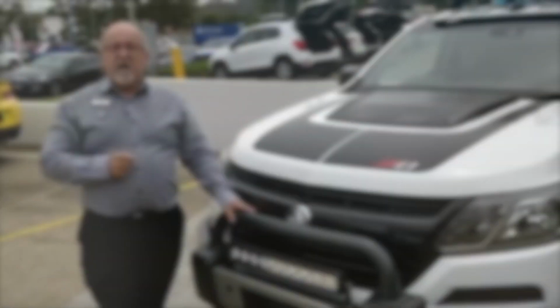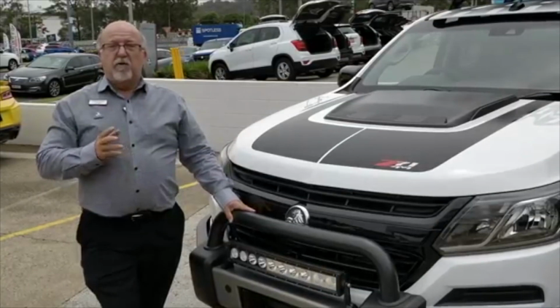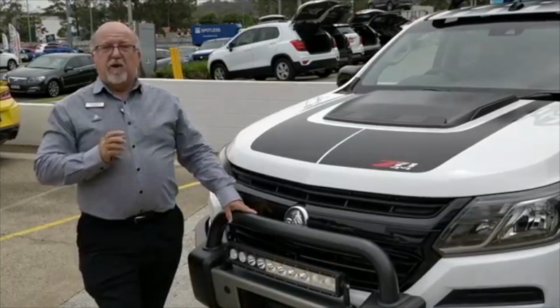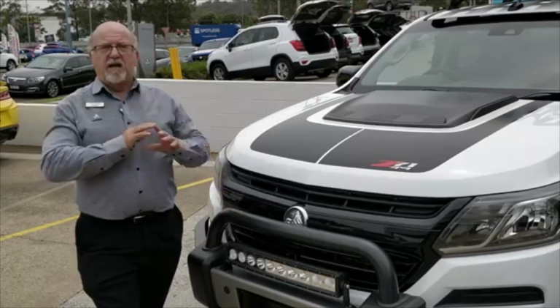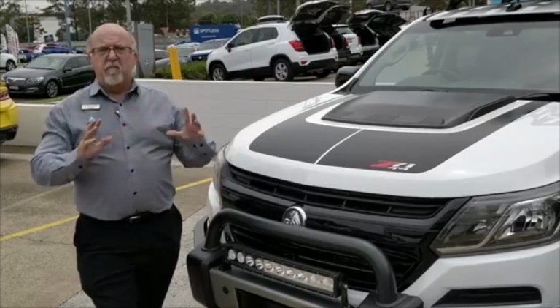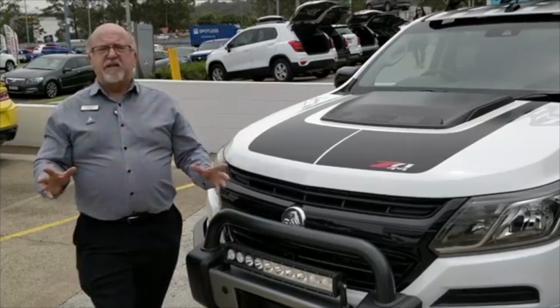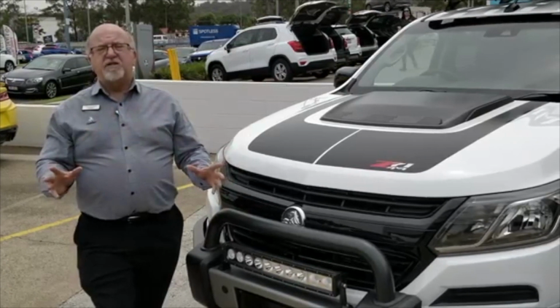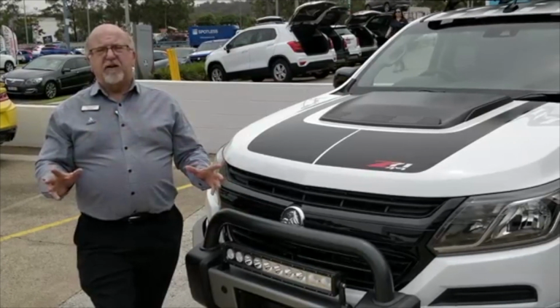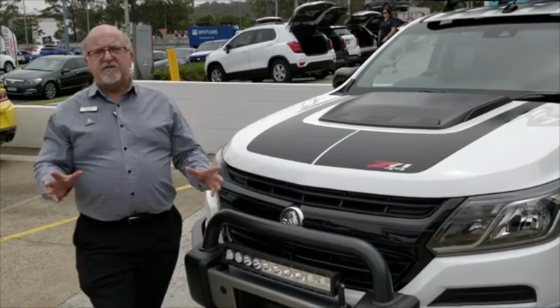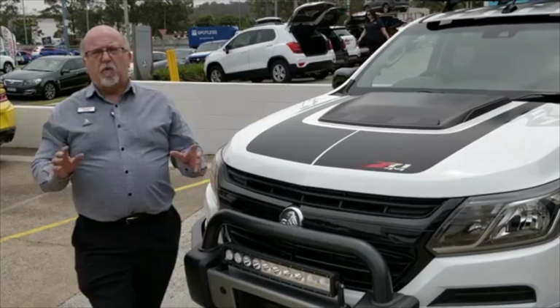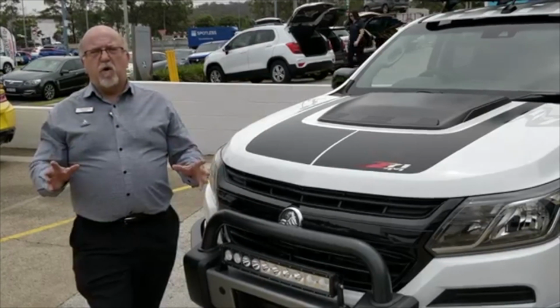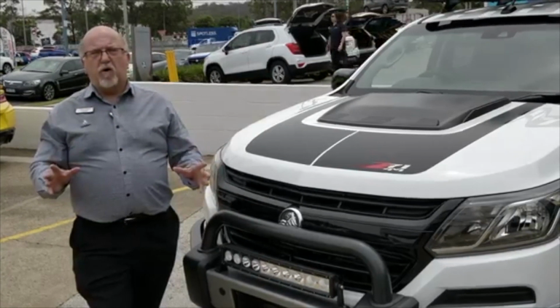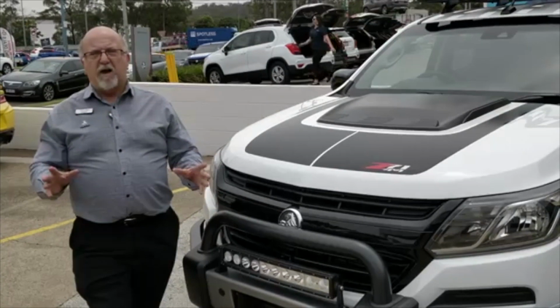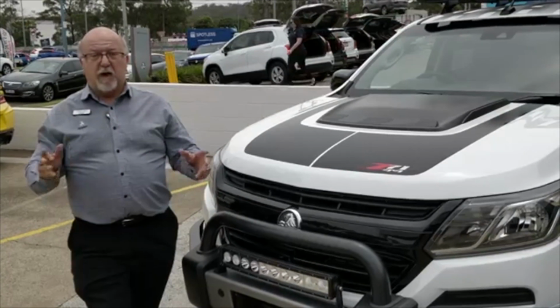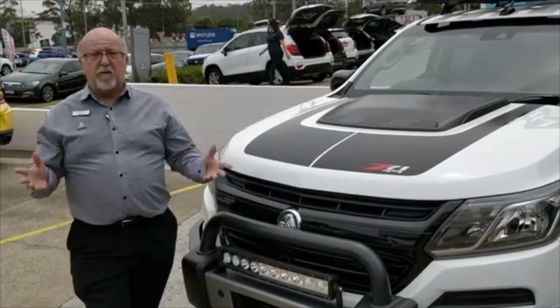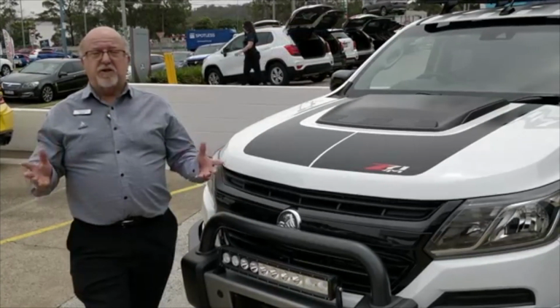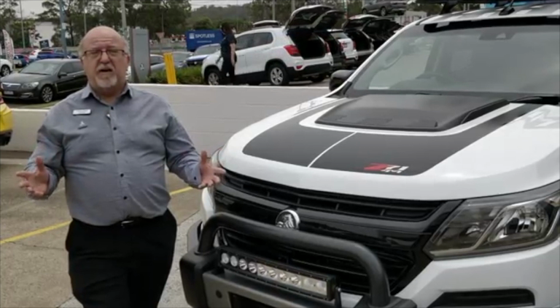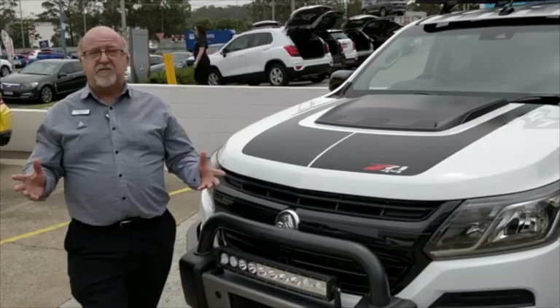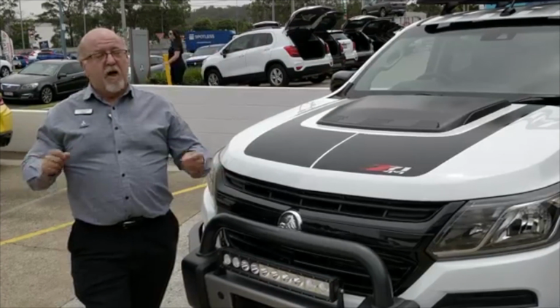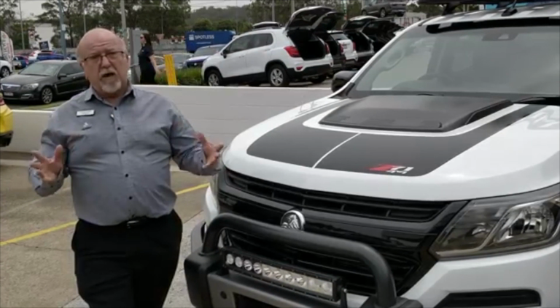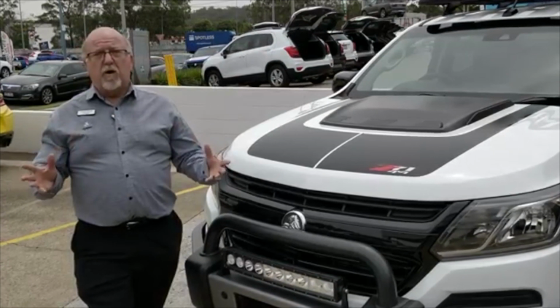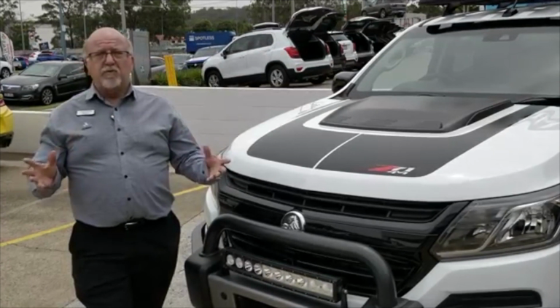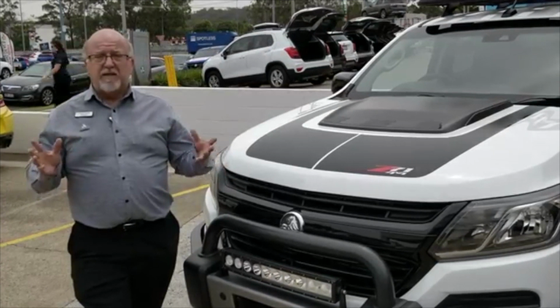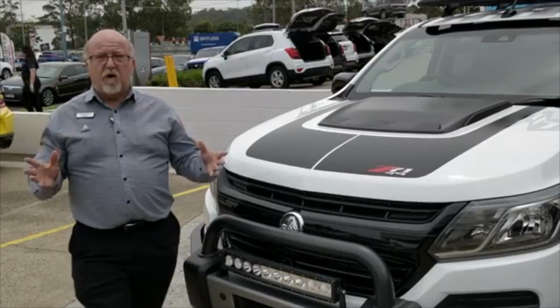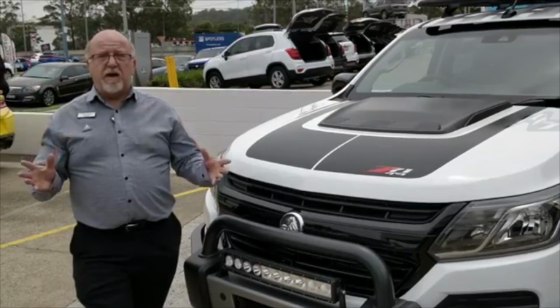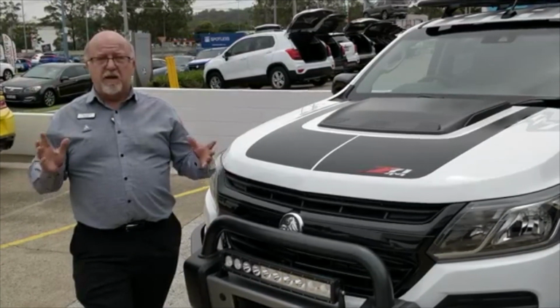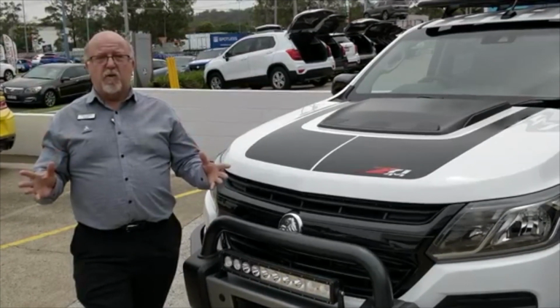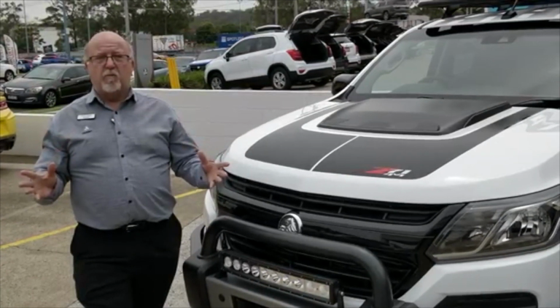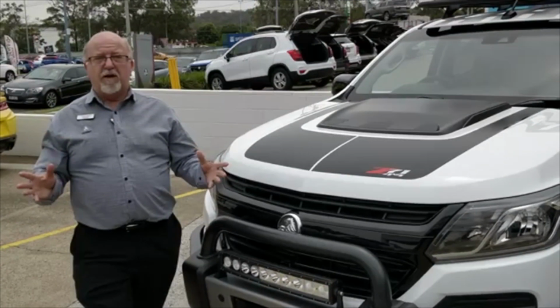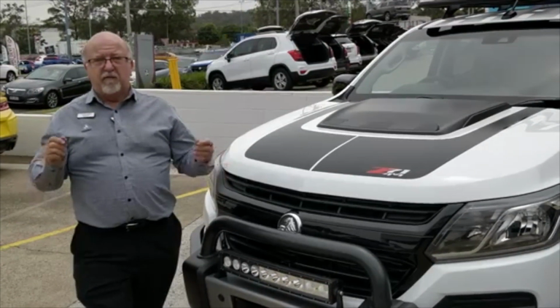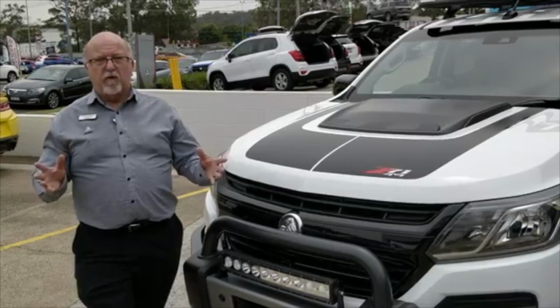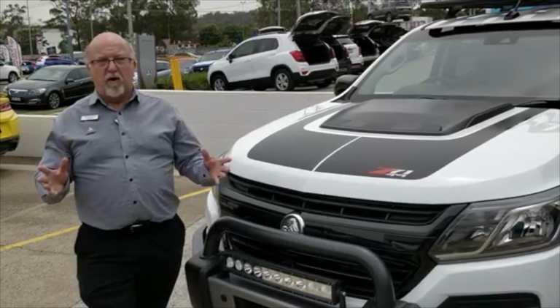We all know that Holden has an amazing range of new accessories for all model Colorados. There are over 300 genuine accessories, all covered by Holden's amazing 5-year unlimited kilometre warranty for private buyers.